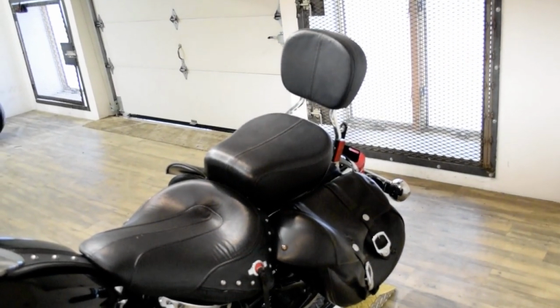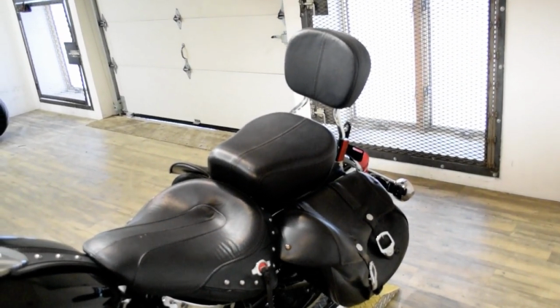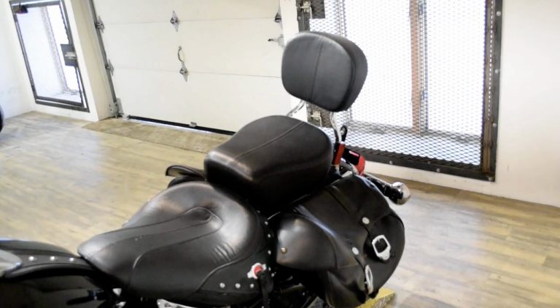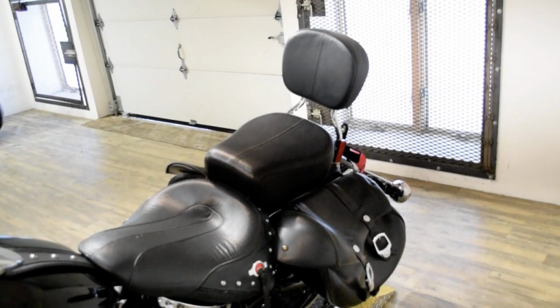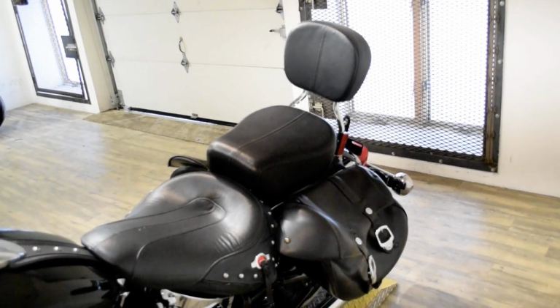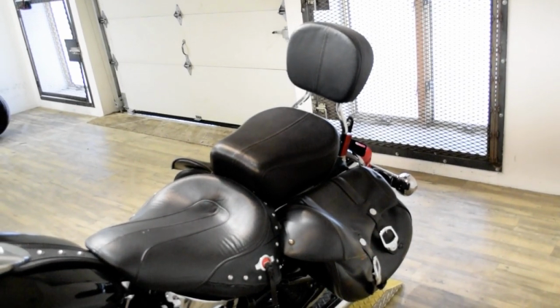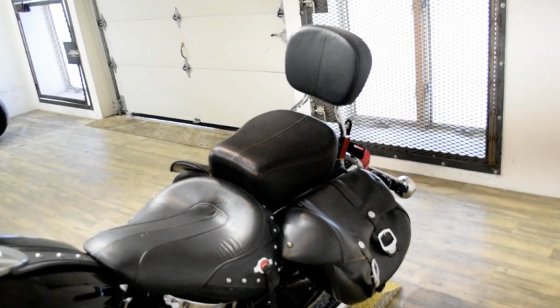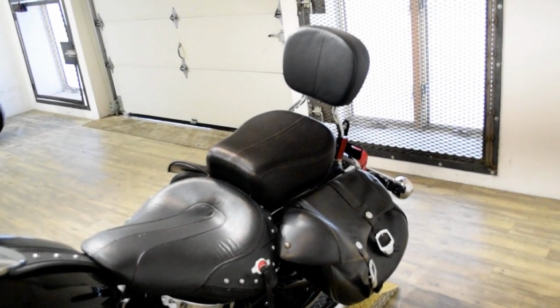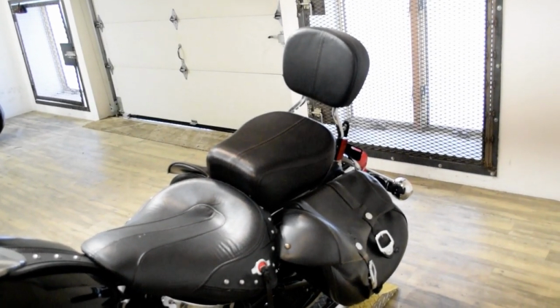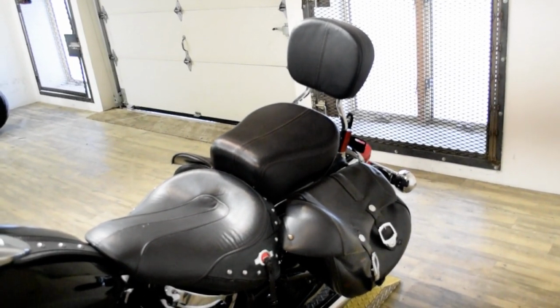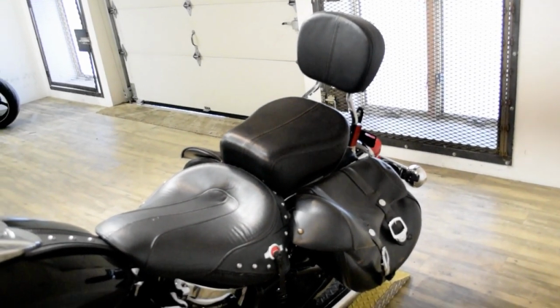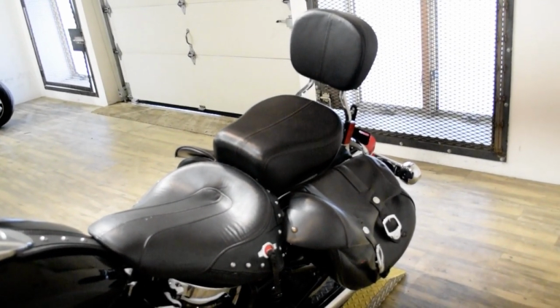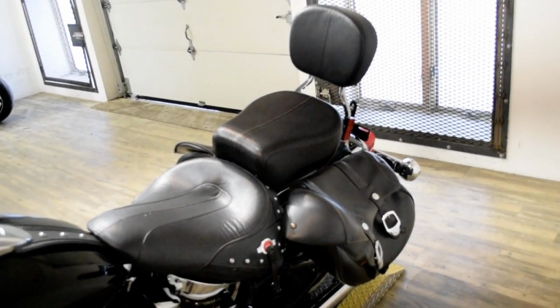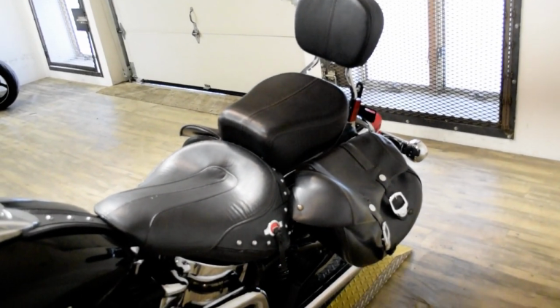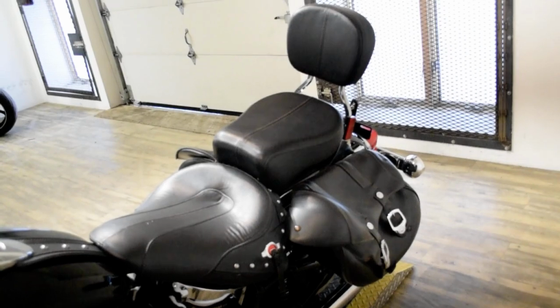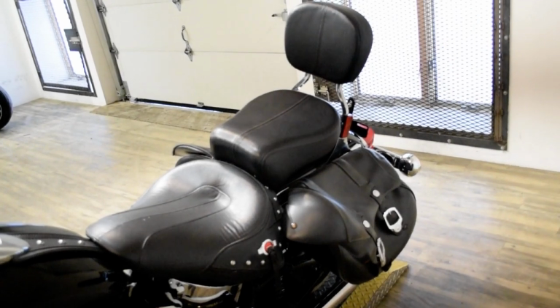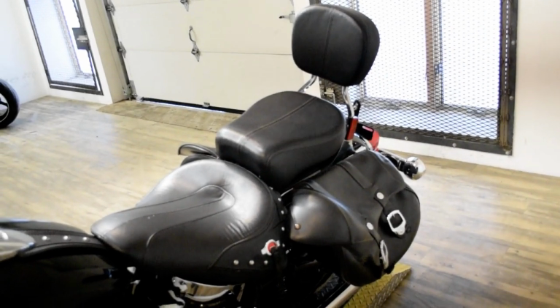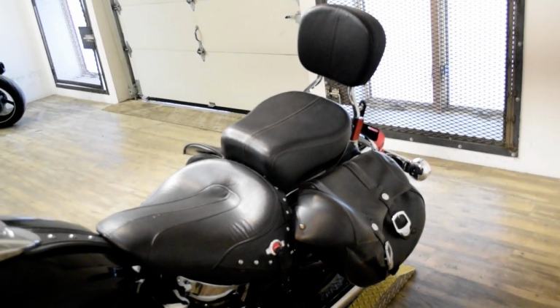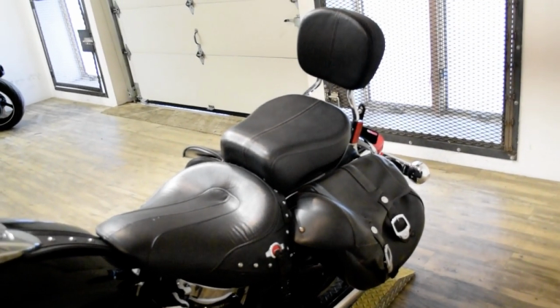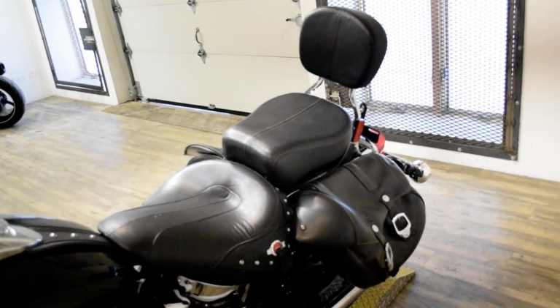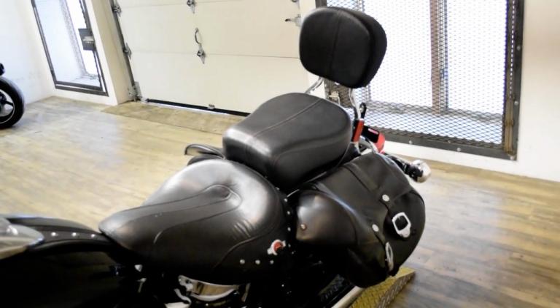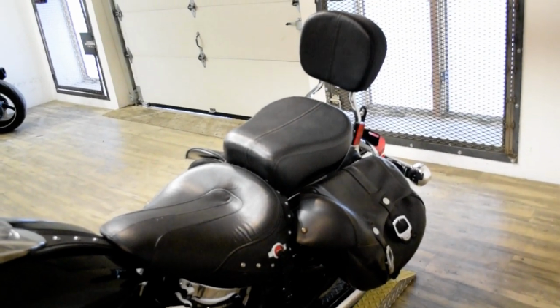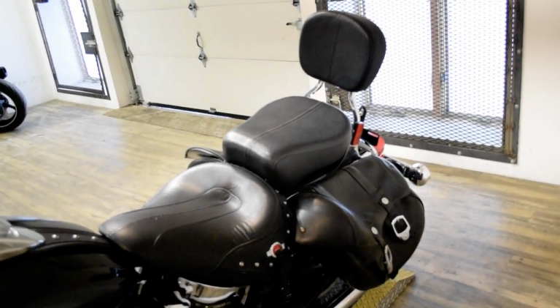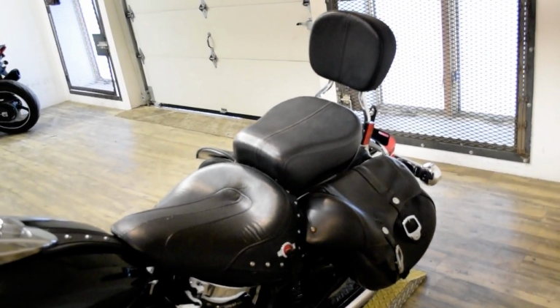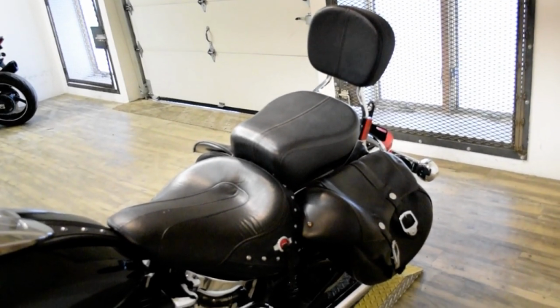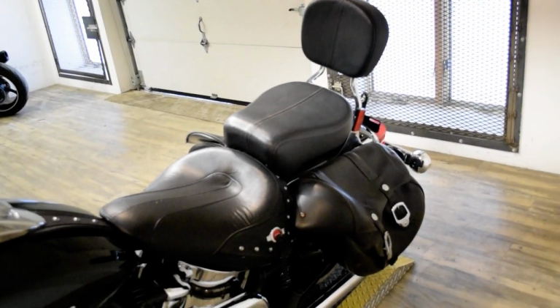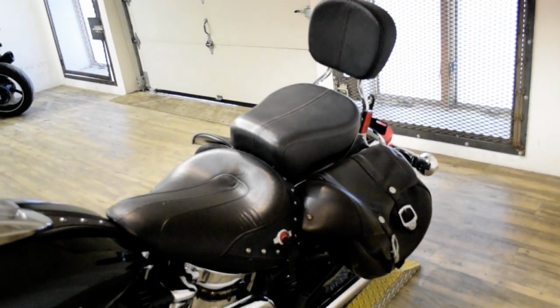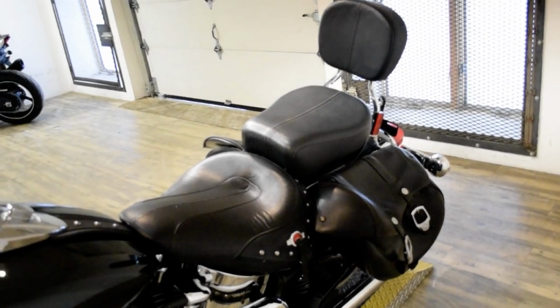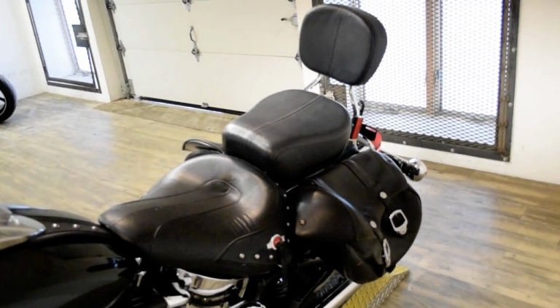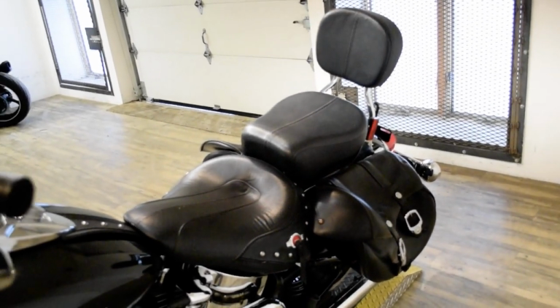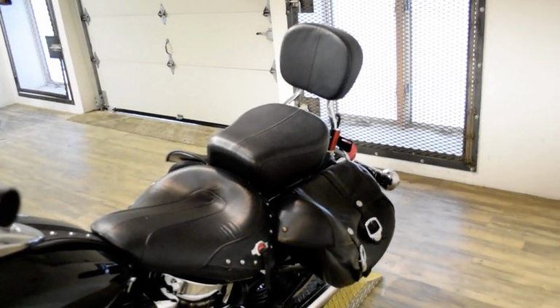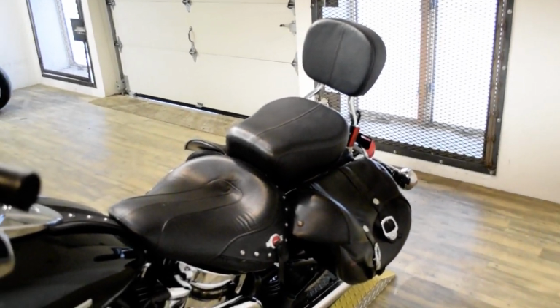This bike has been serviced and safety inspected and is ready for the road. It has the light bar kit, highway bars, Screamin' Eagle air cleaner, Vance & Hines pipes, the bags, and the passenger backrest.